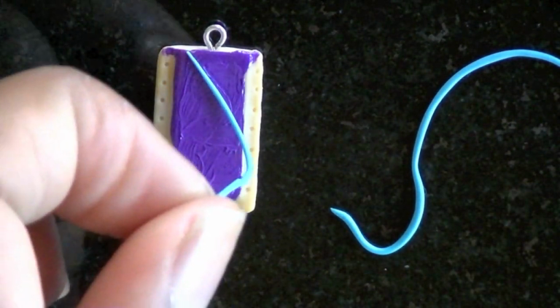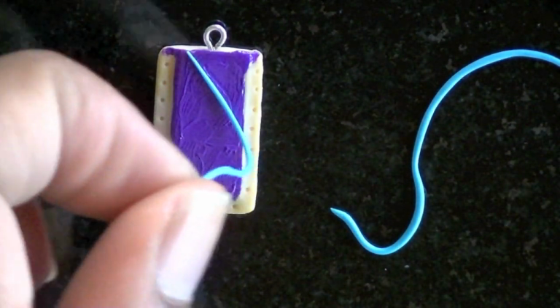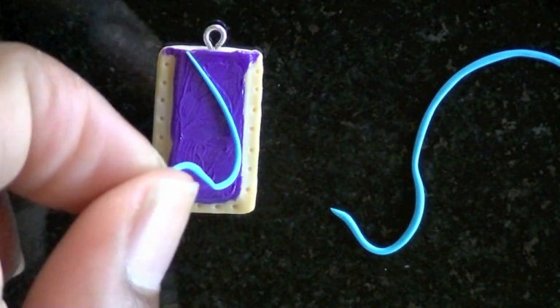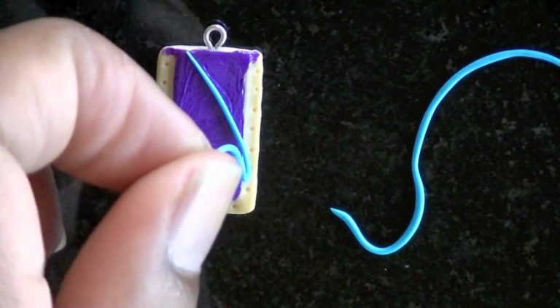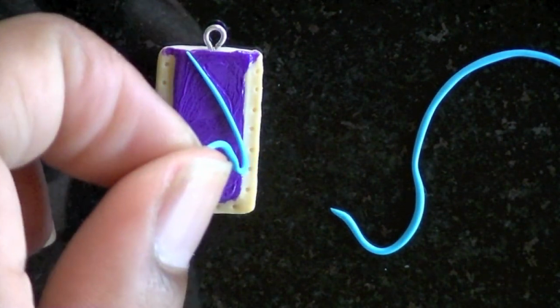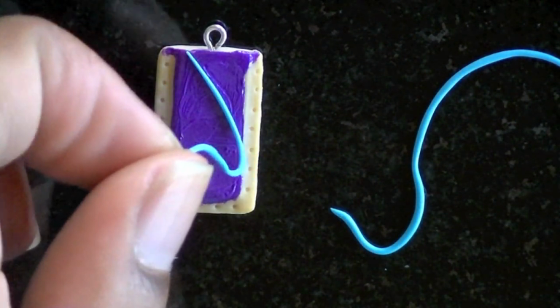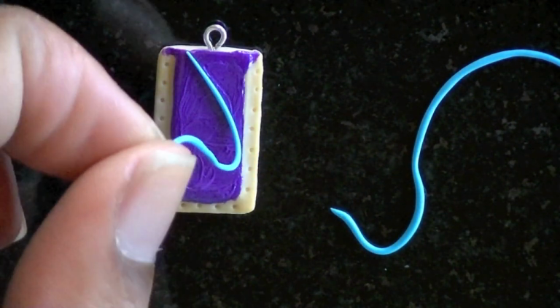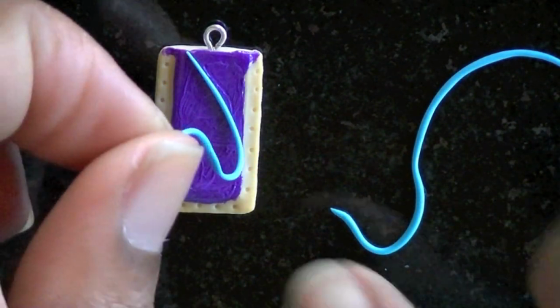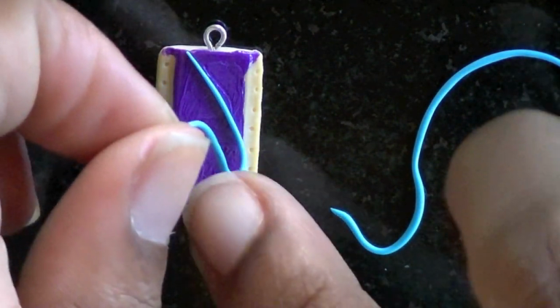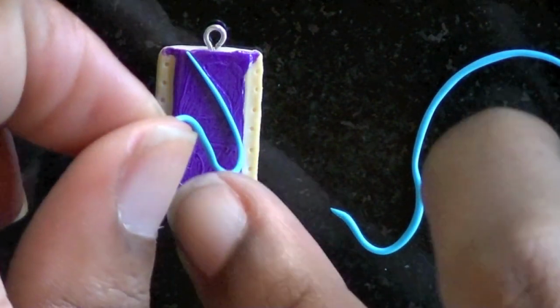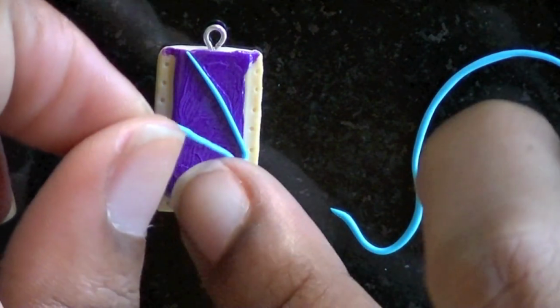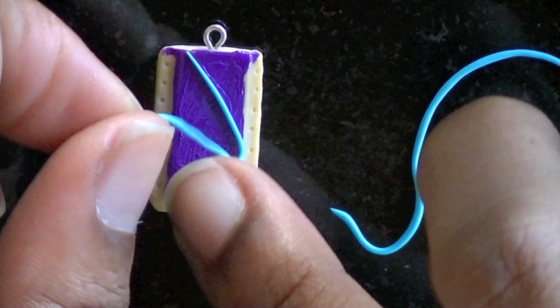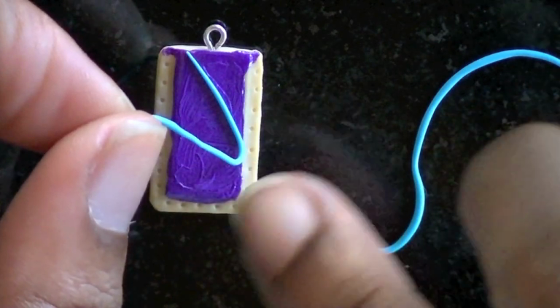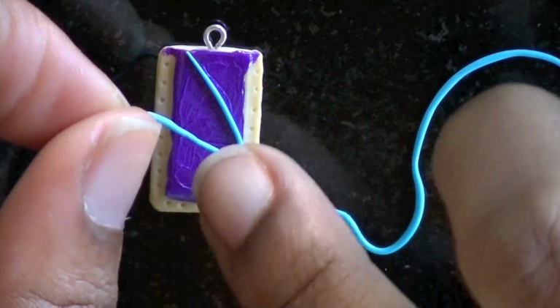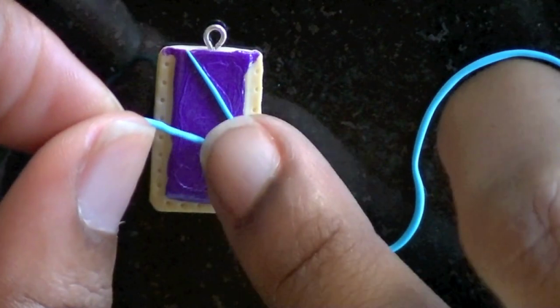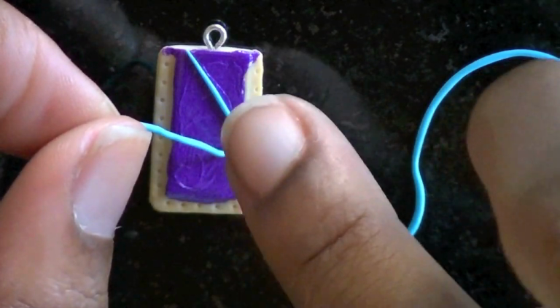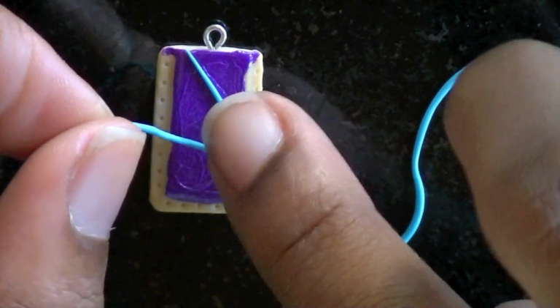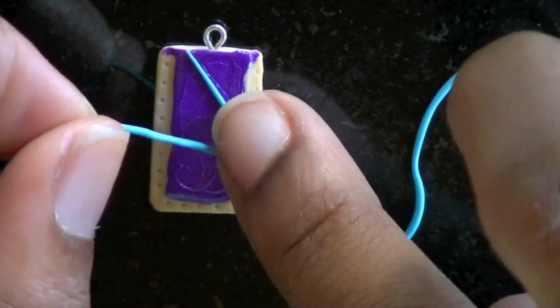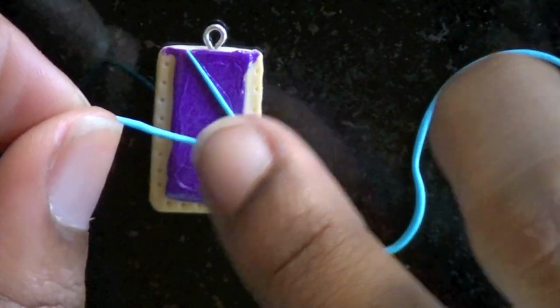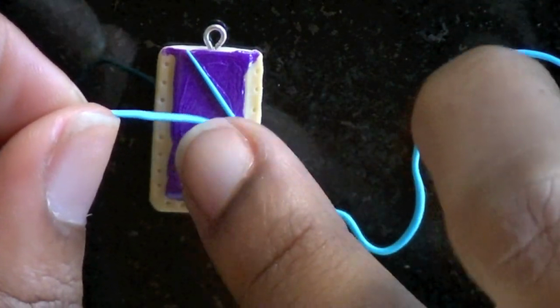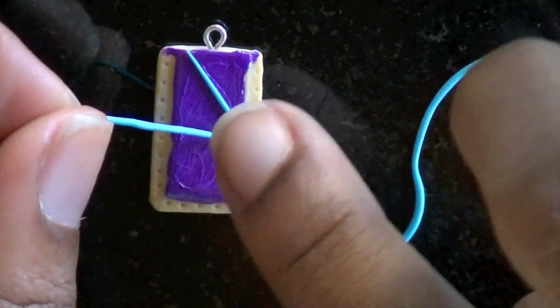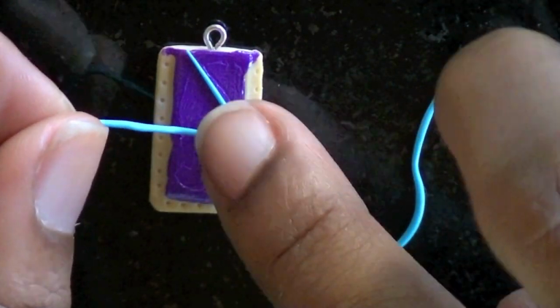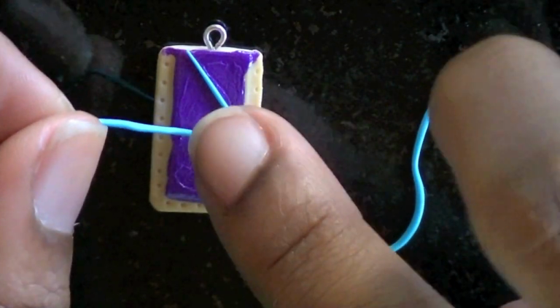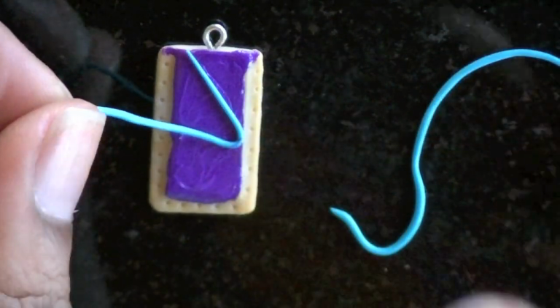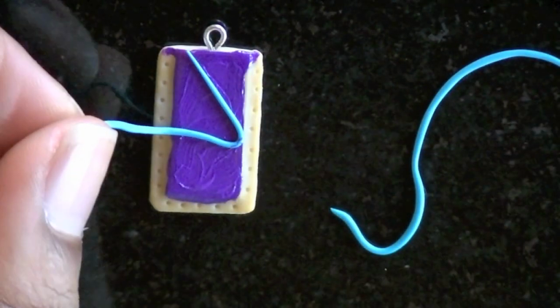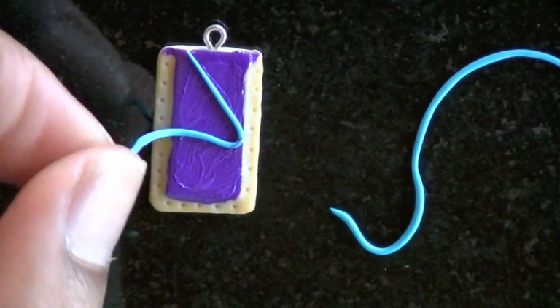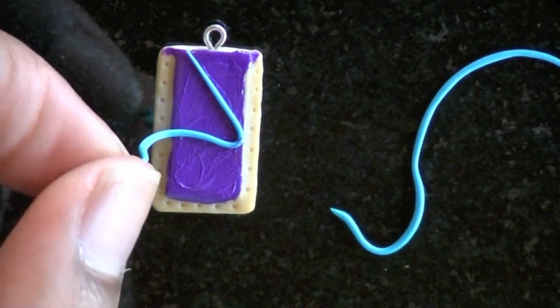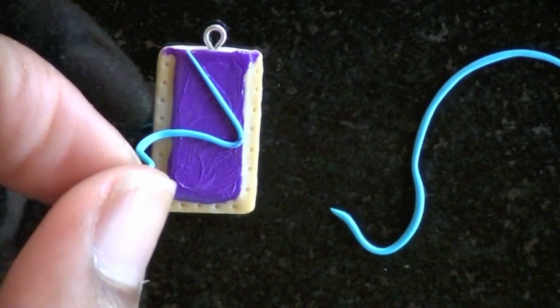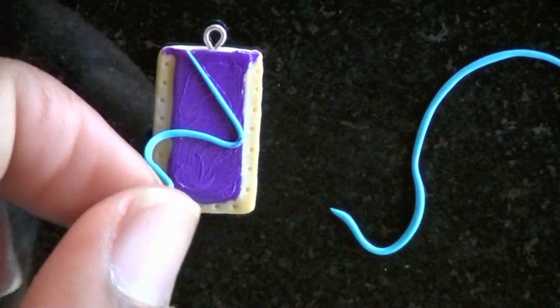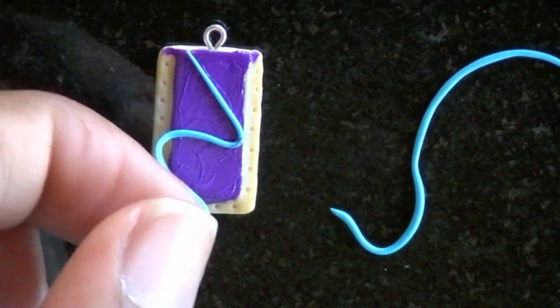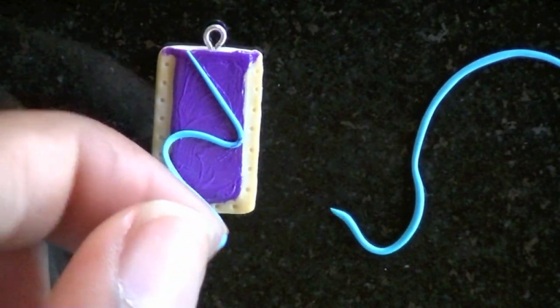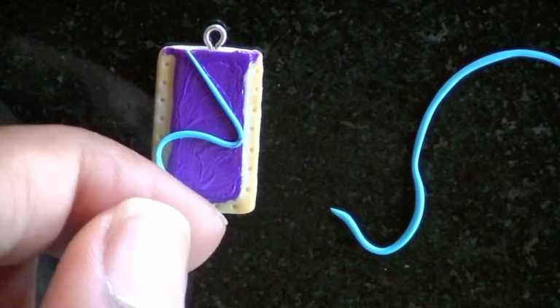And while the paint's still wet, I'm going to use turquoise colored clay to make the little lines that the icing would make.